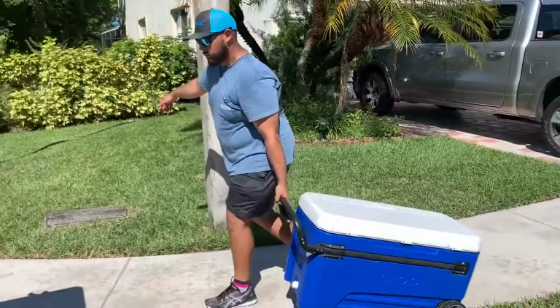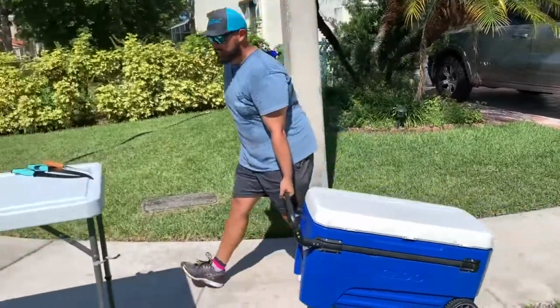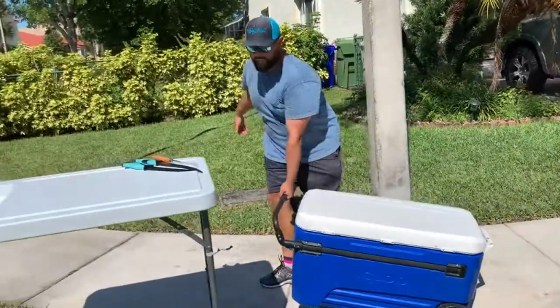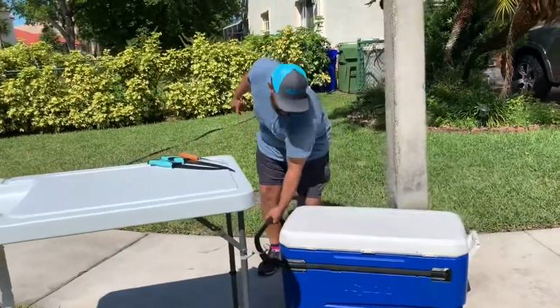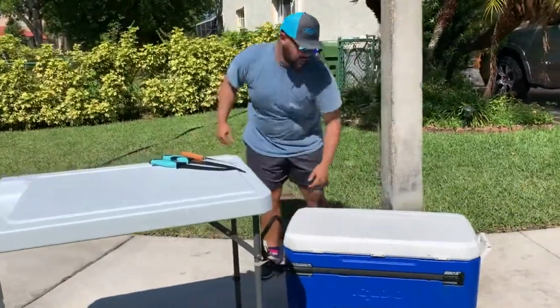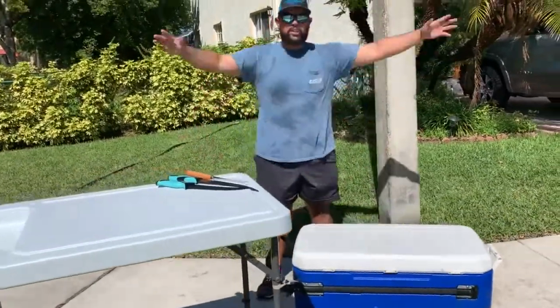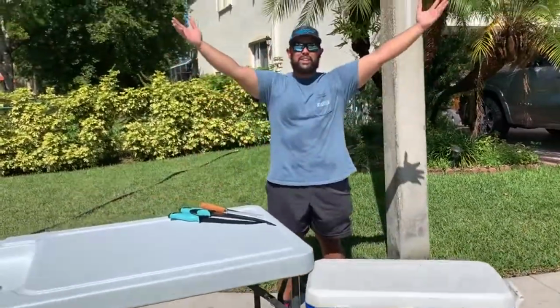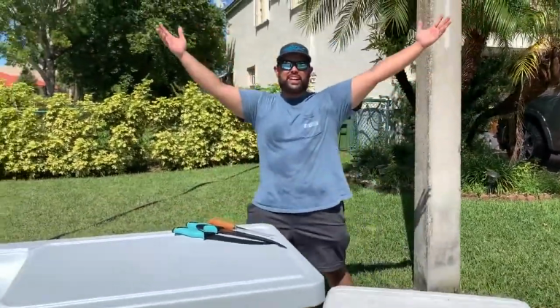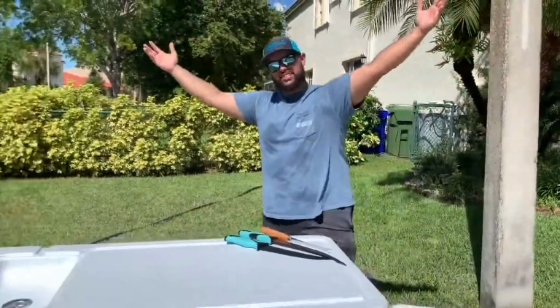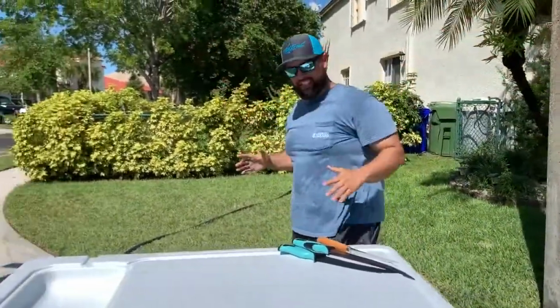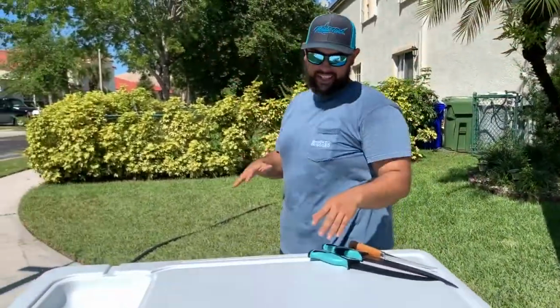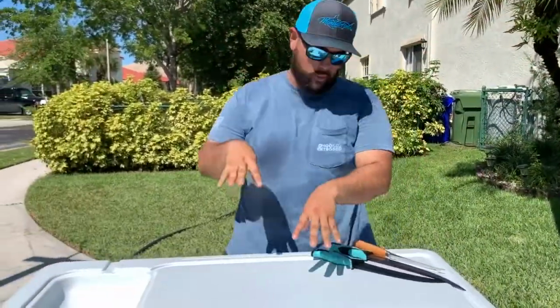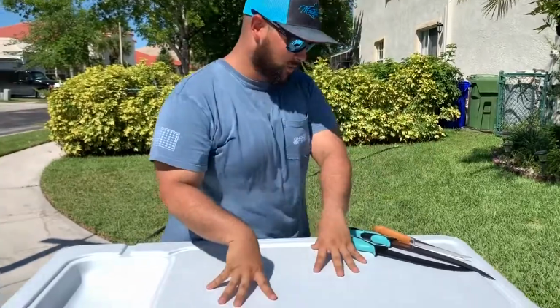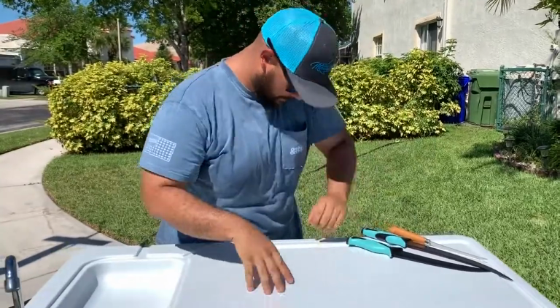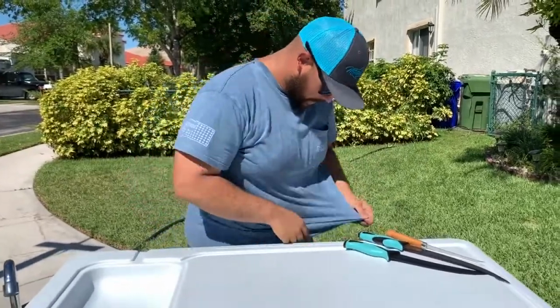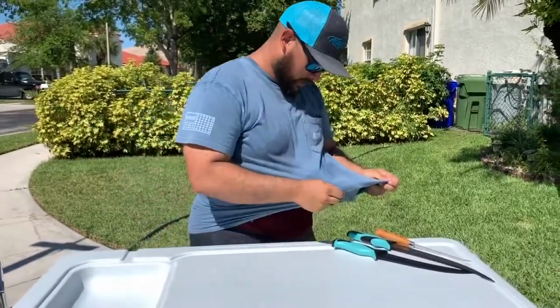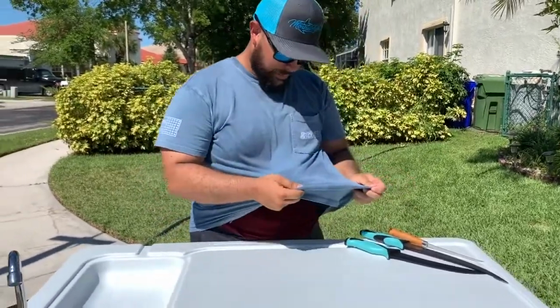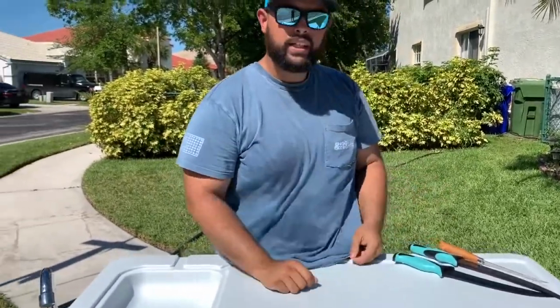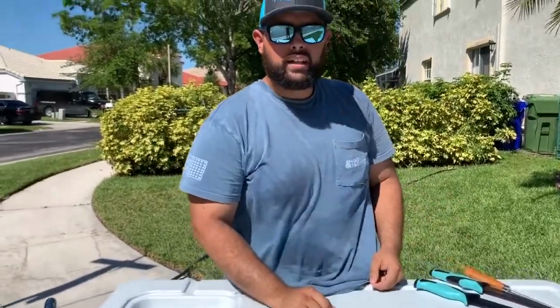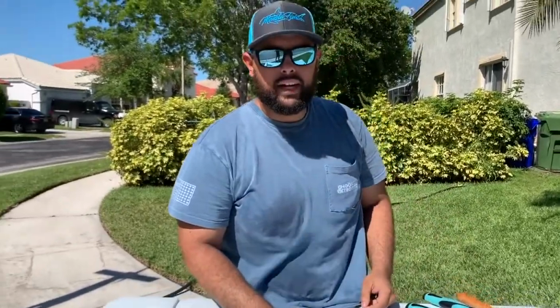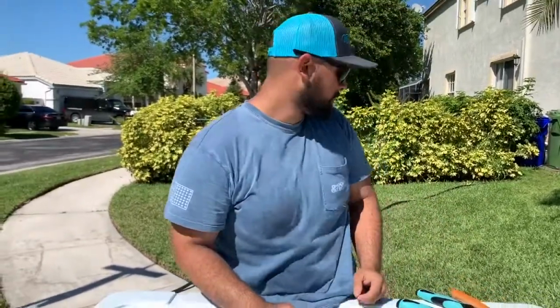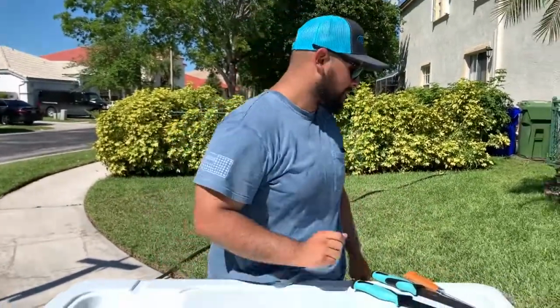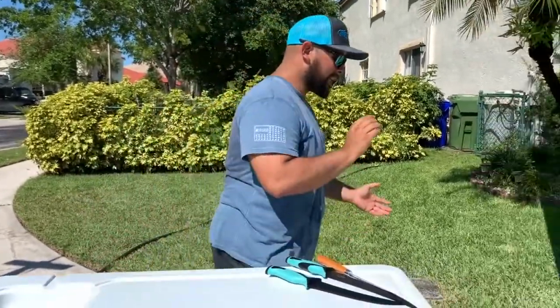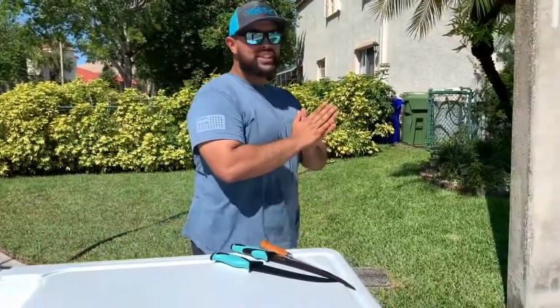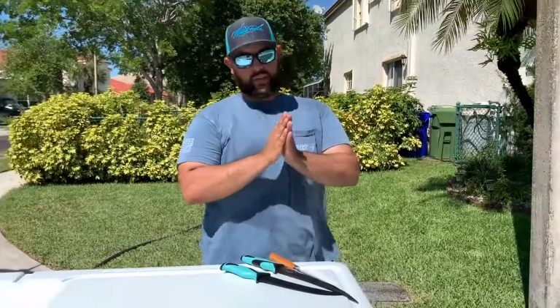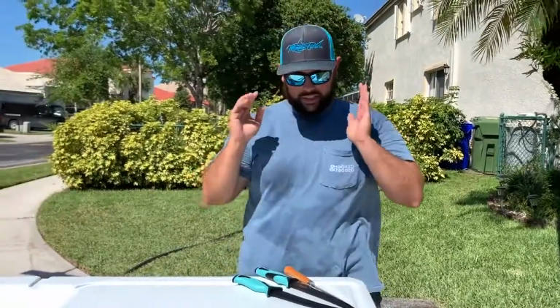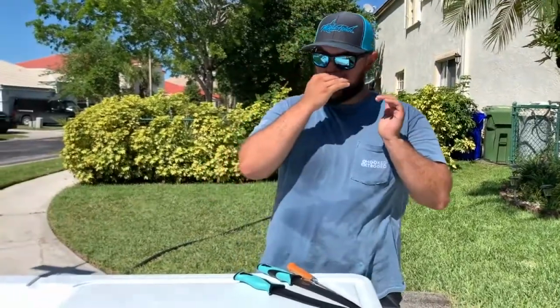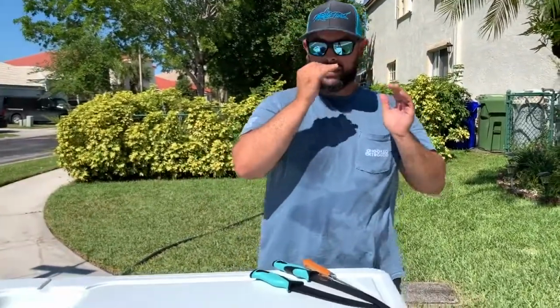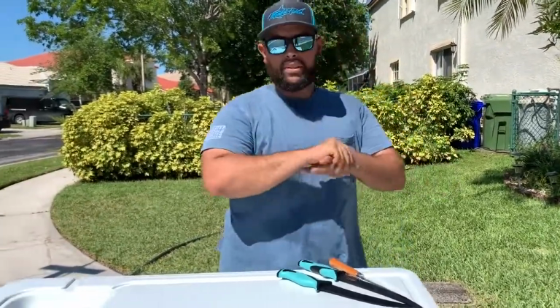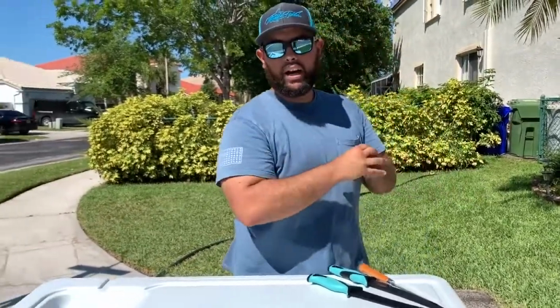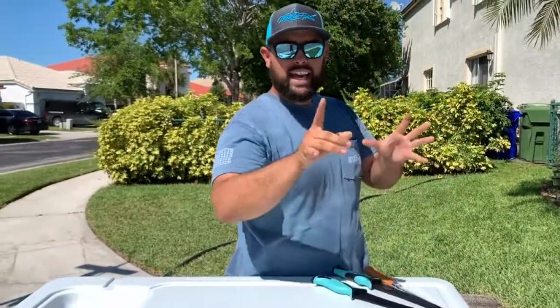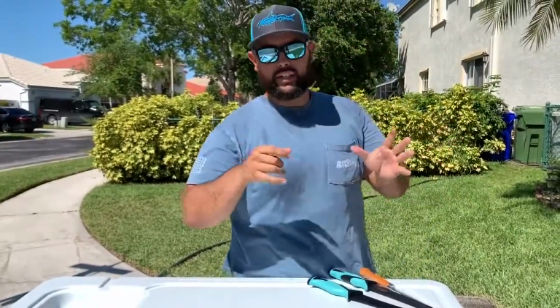What up slayers? We're back at it with another adventure in the hot summertime. Summer is in full effect. It's hot. Now today's video is something cool I haven't done in a while — a little catch and cook.